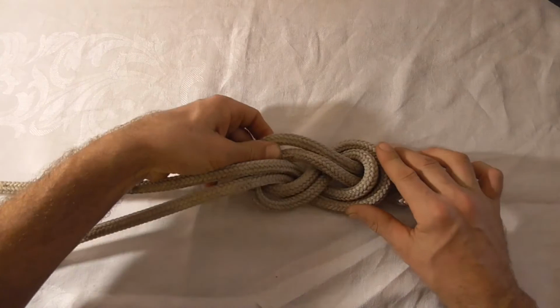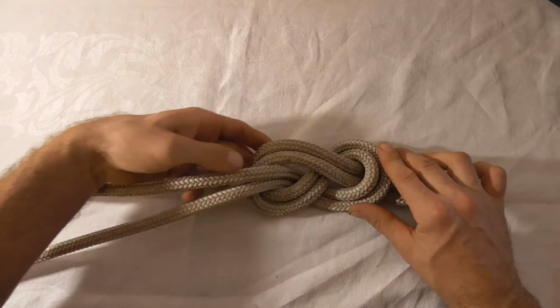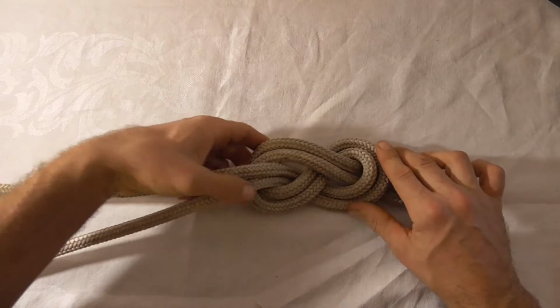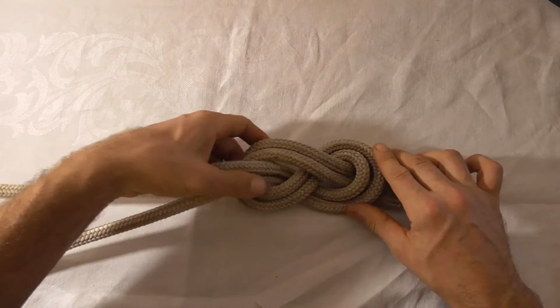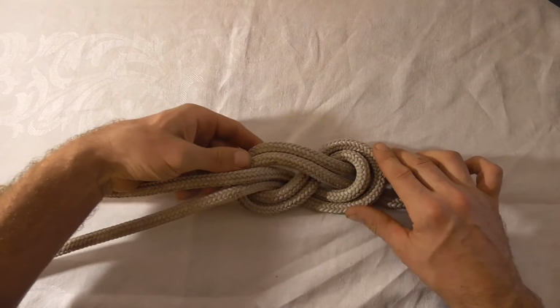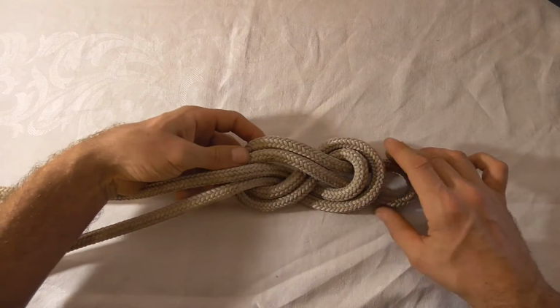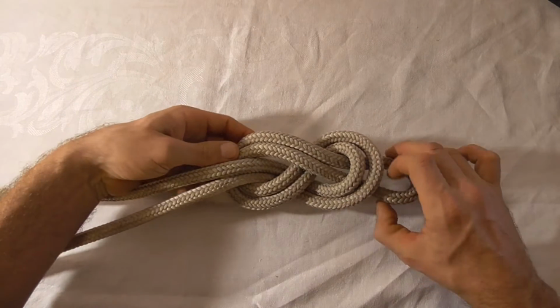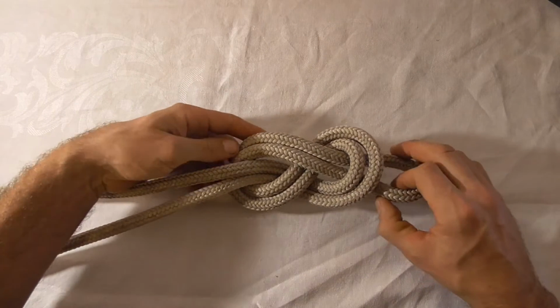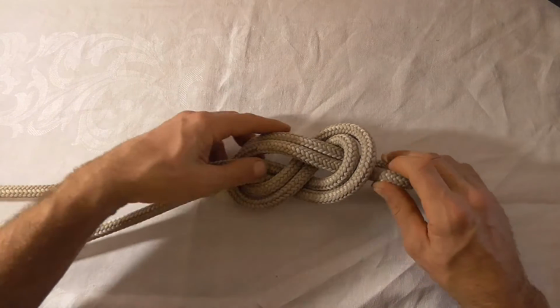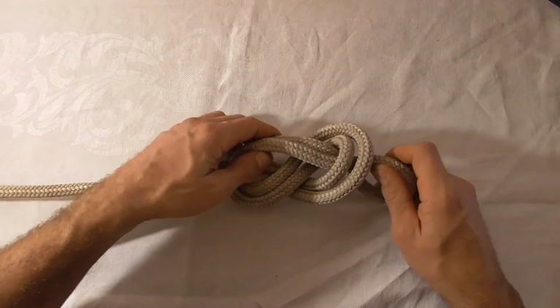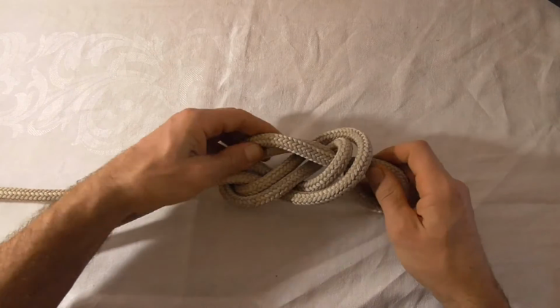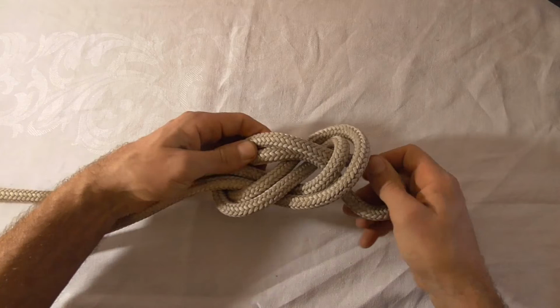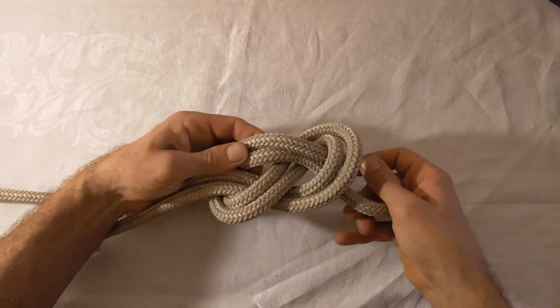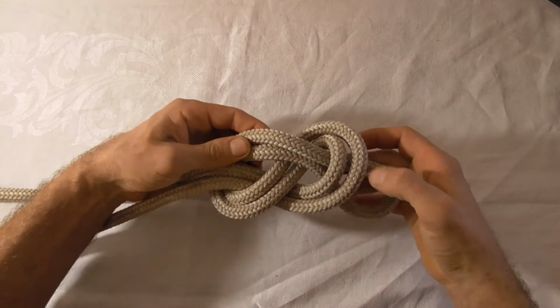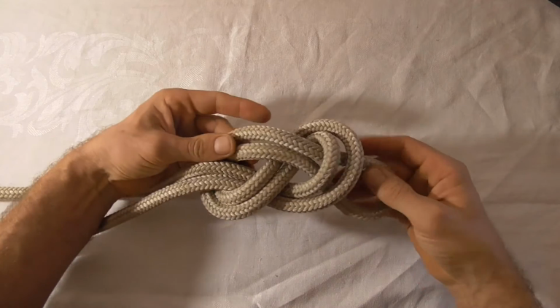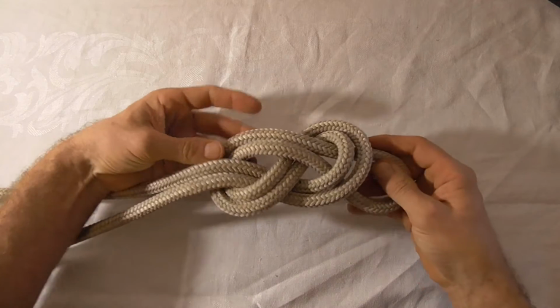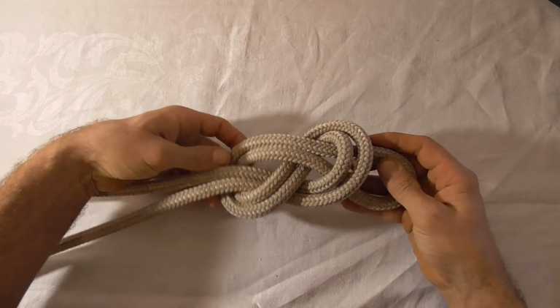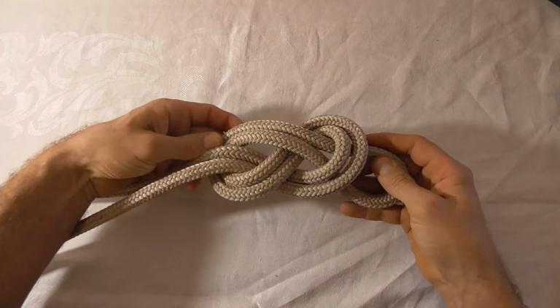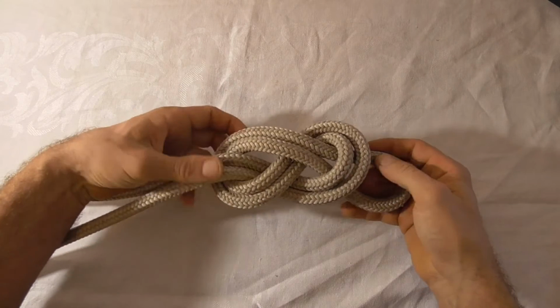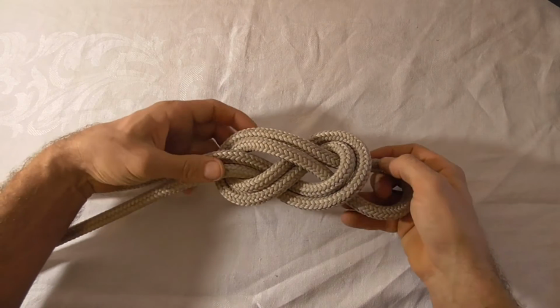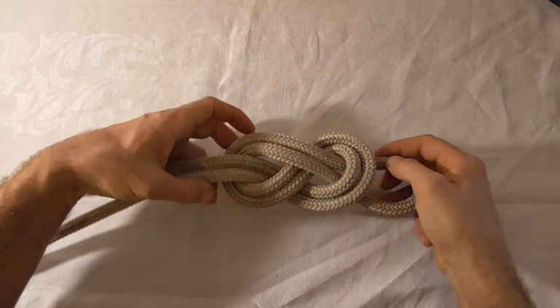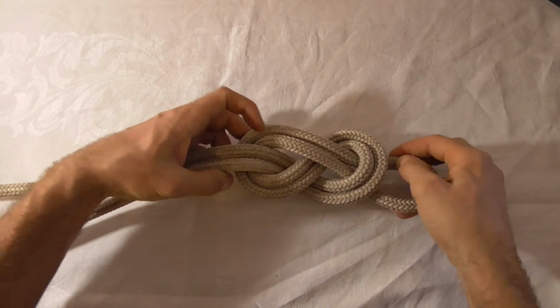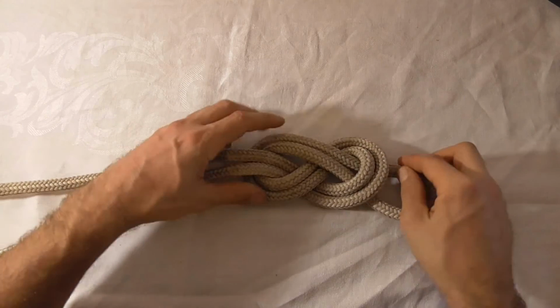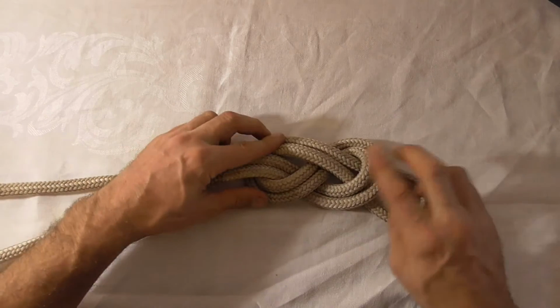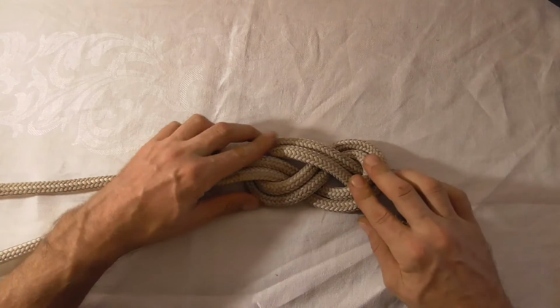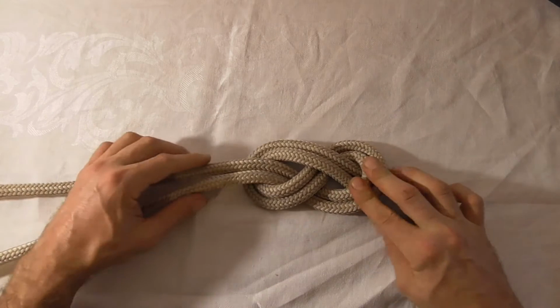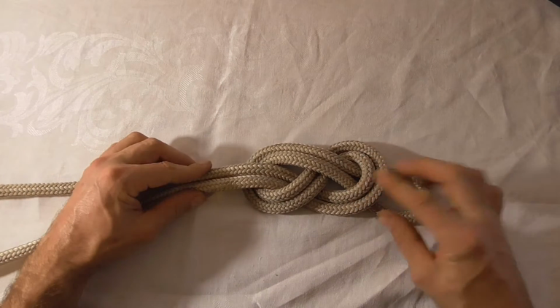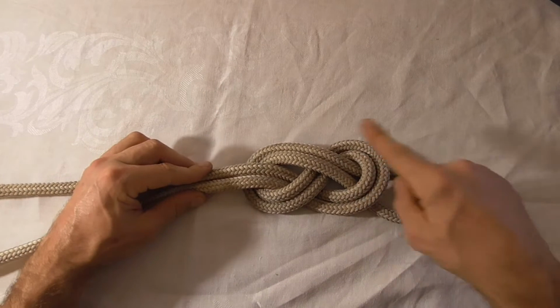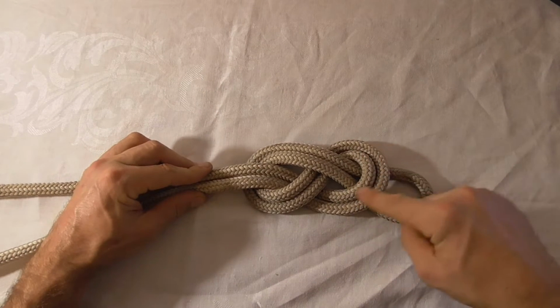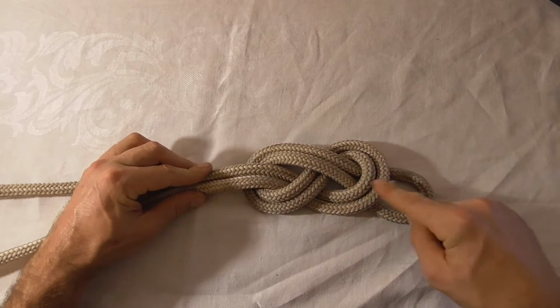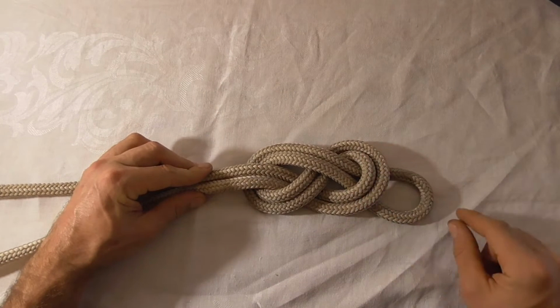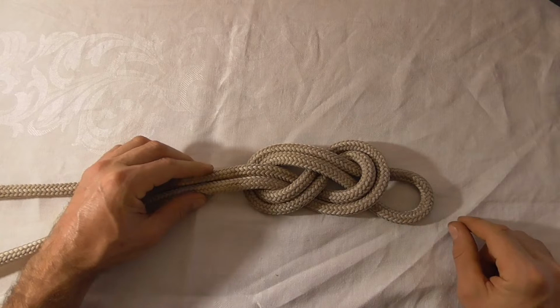And this is in its flat form. Just uncross our strands if you cross them up — we want them all nice and parallel.